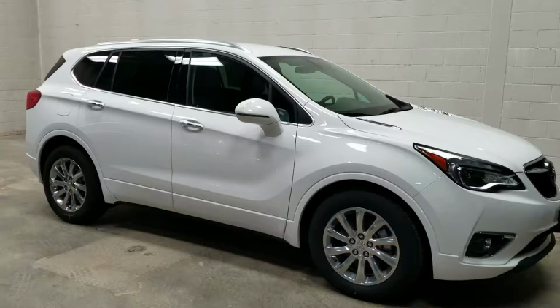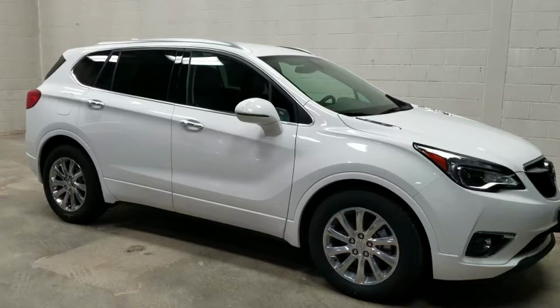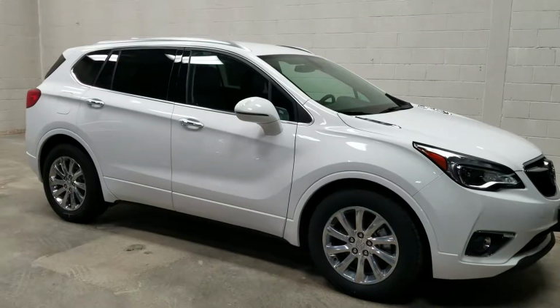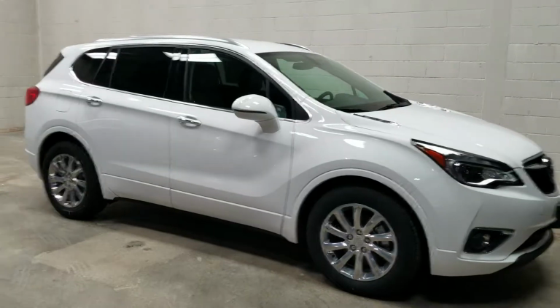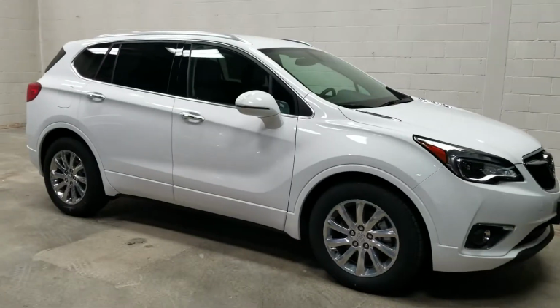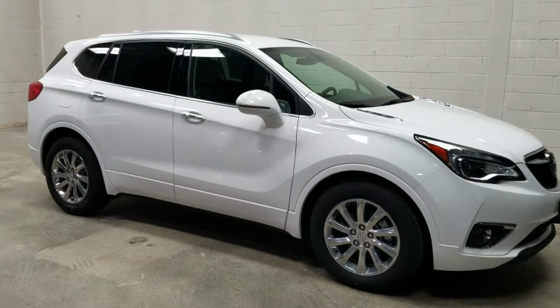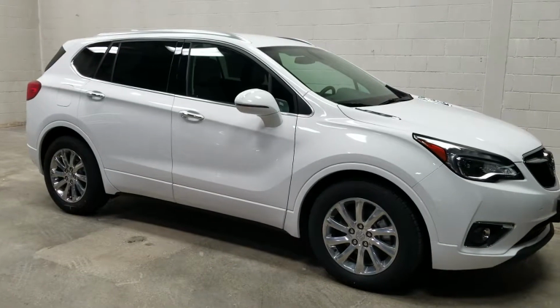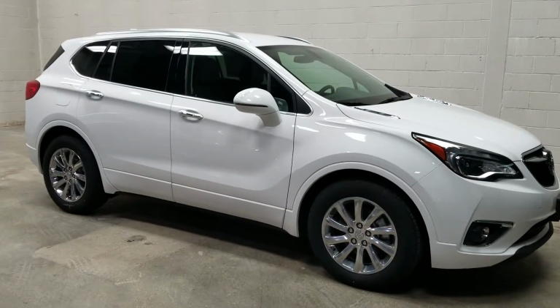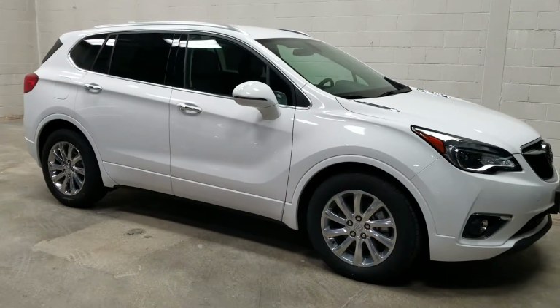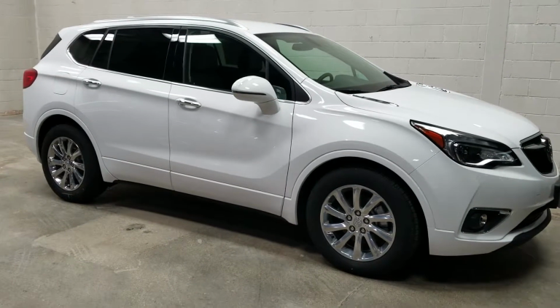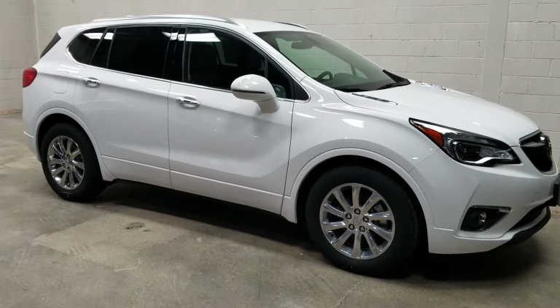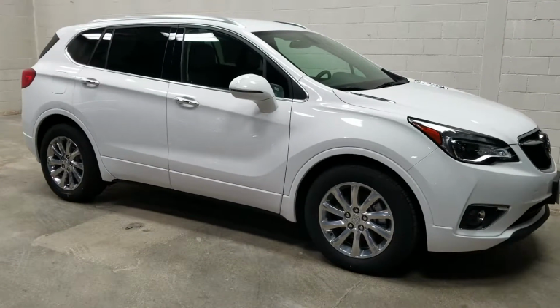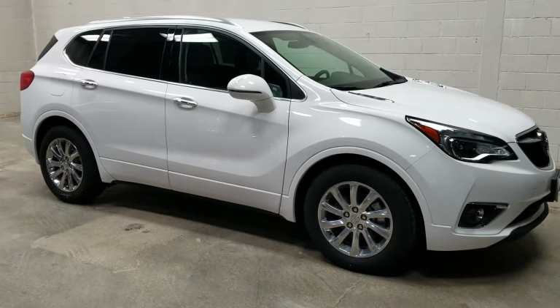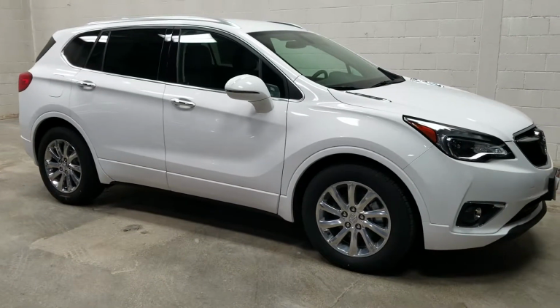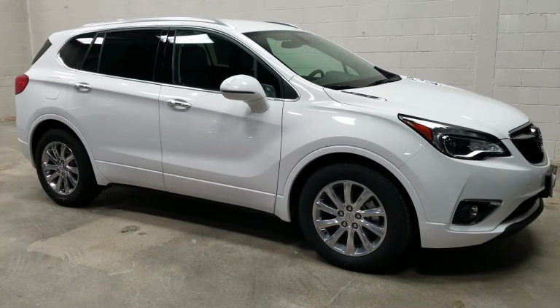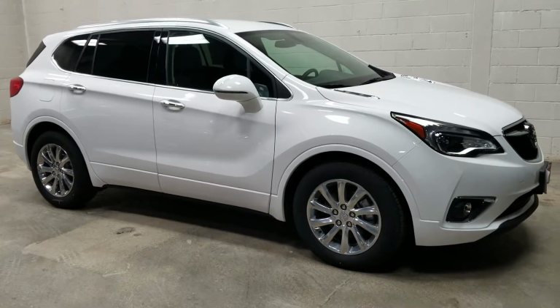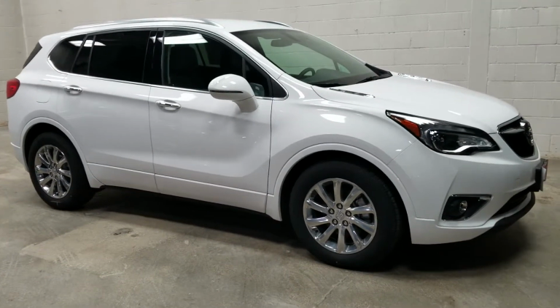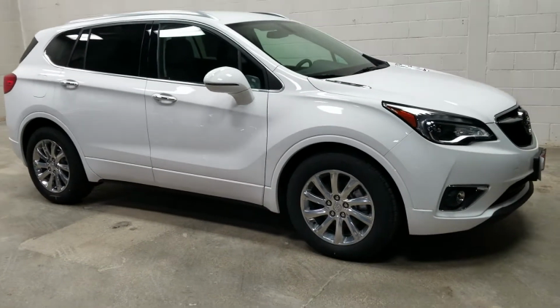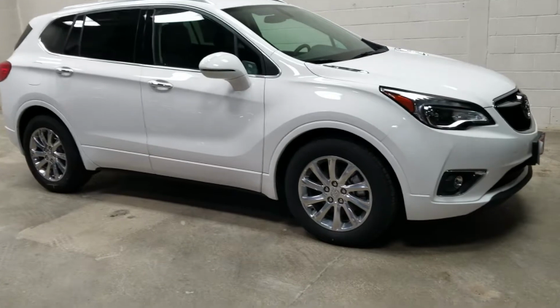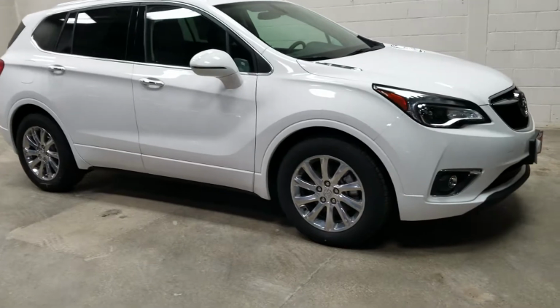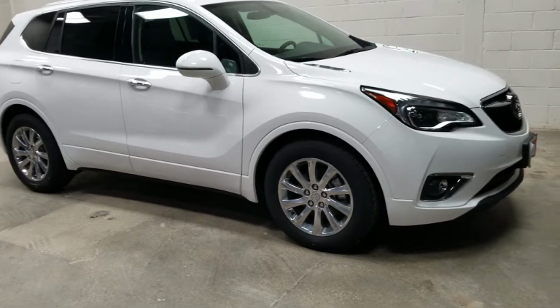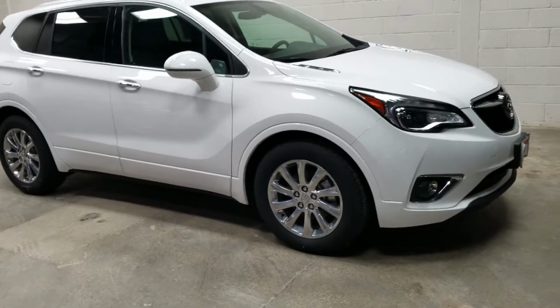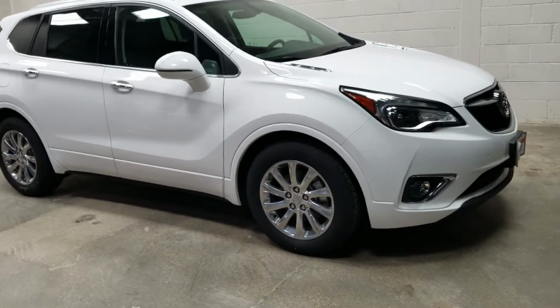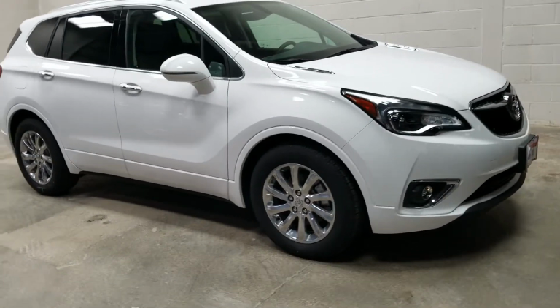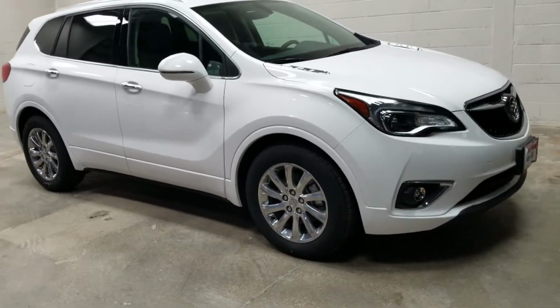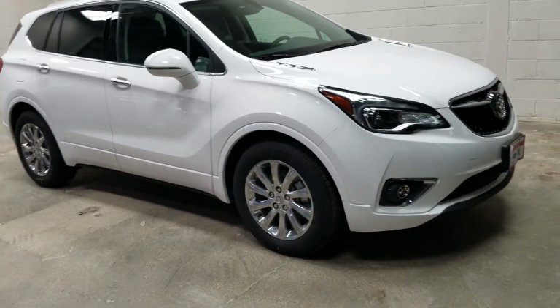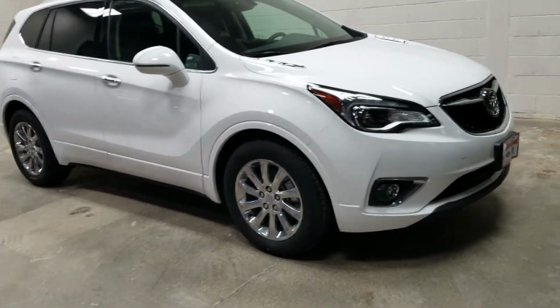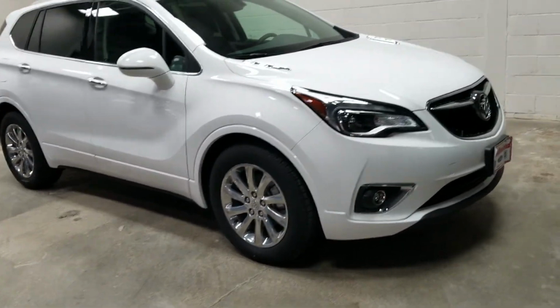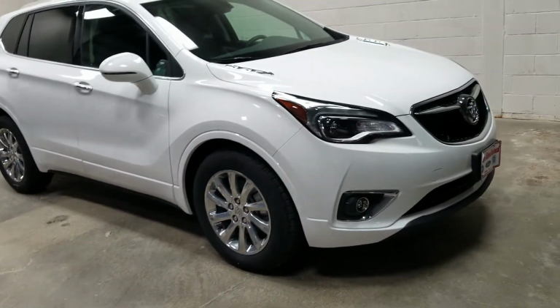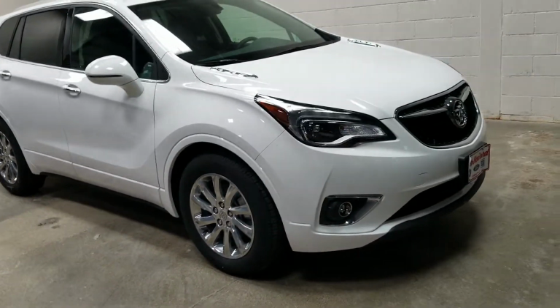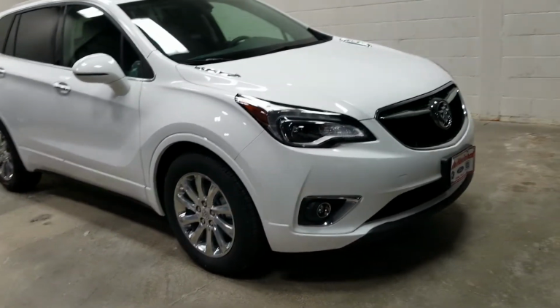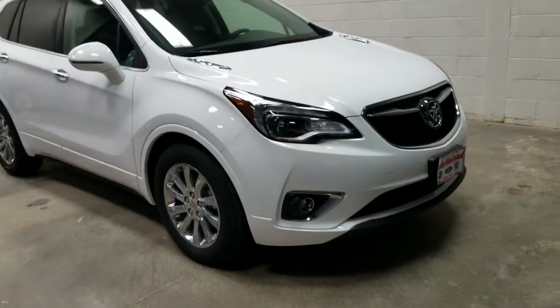Hey, it's Jean from Dale Howard Auto Center in Iowa Falls. Want to shoot a quick video for you of this awesome 2019 Buick Envision Essence Package.